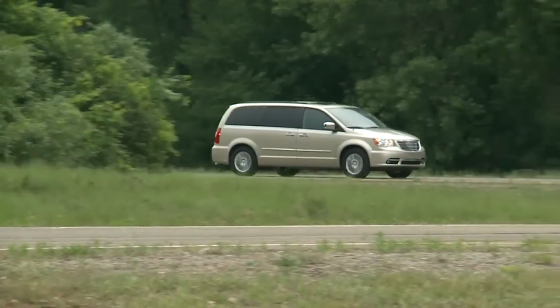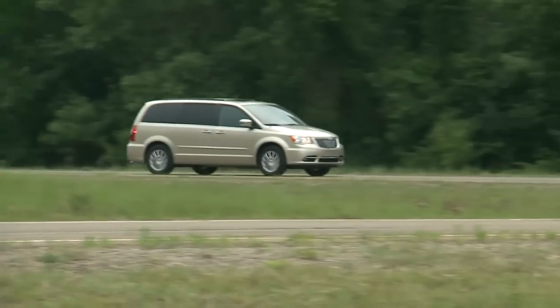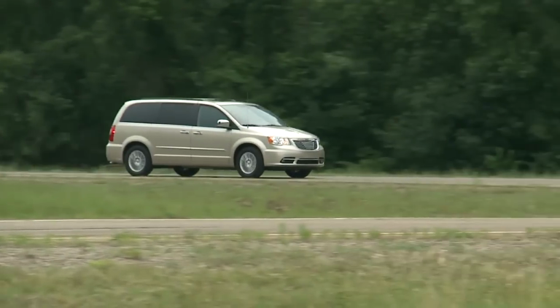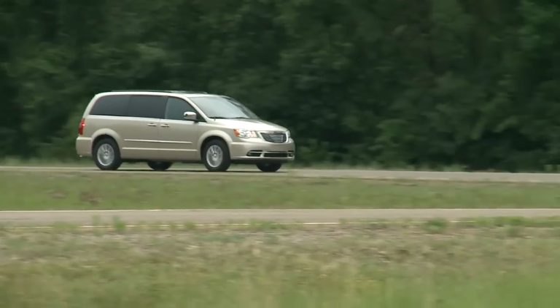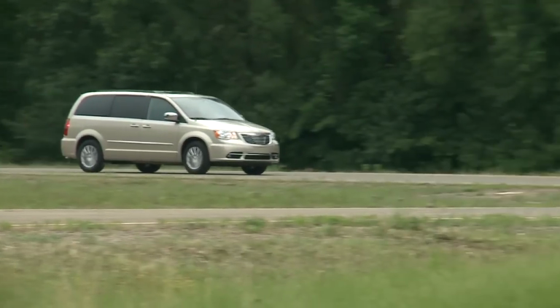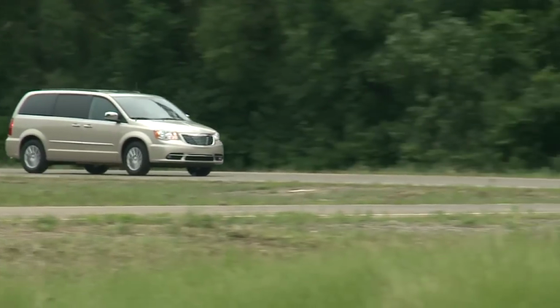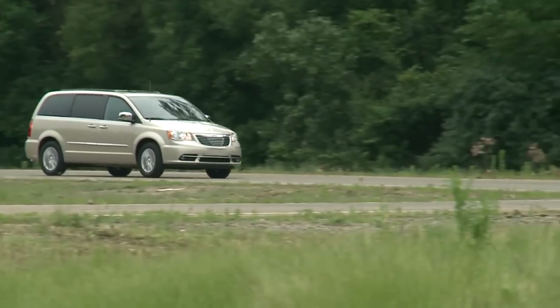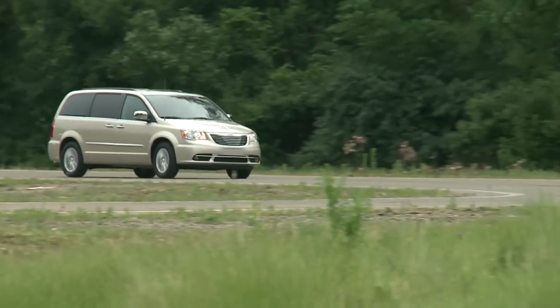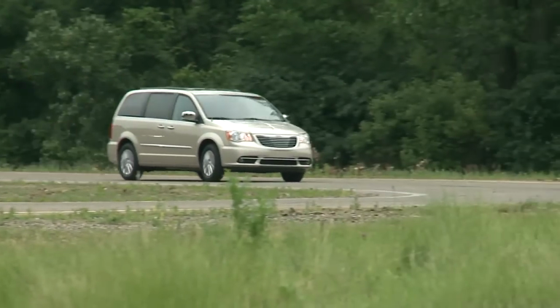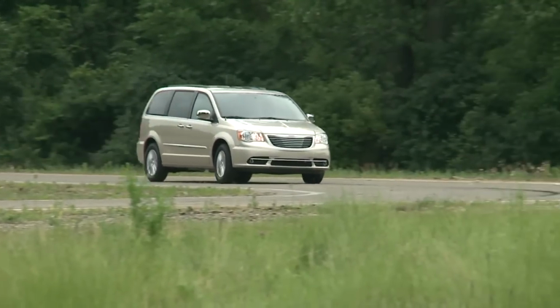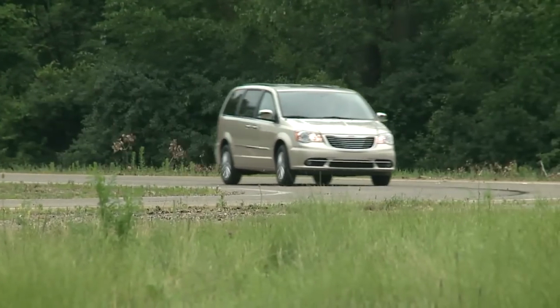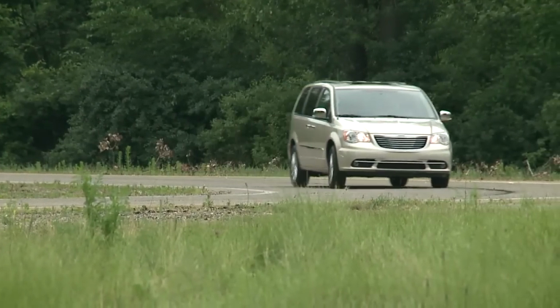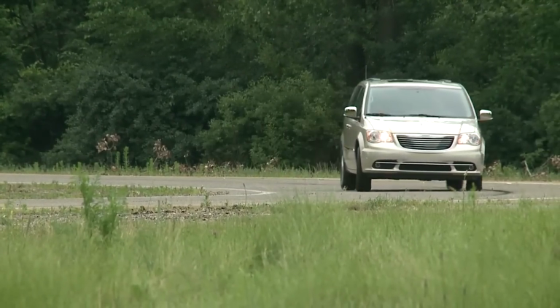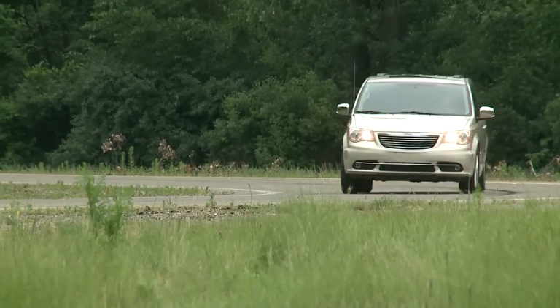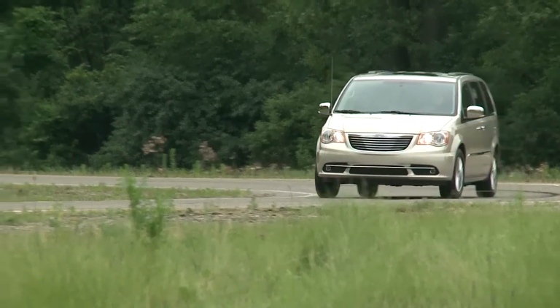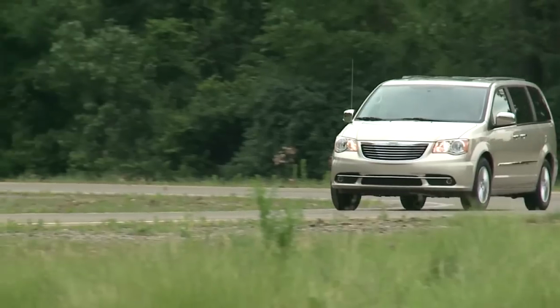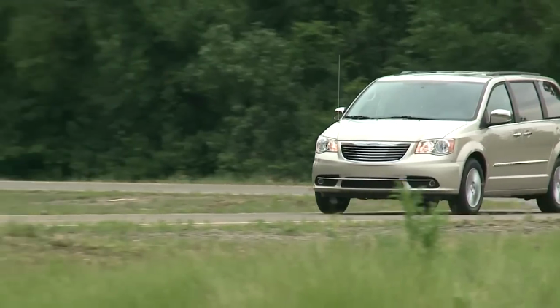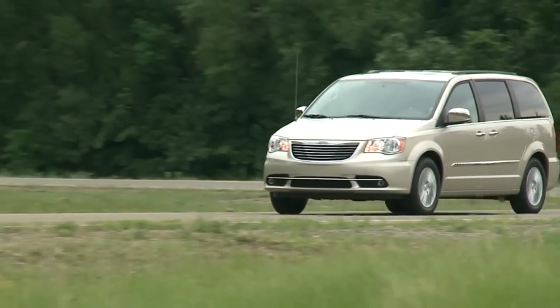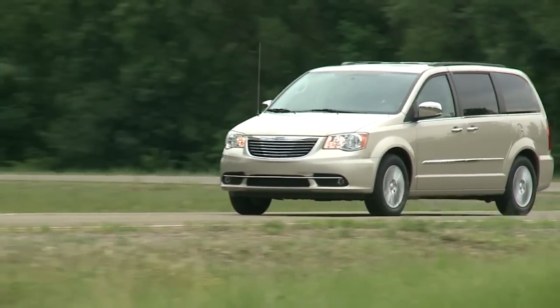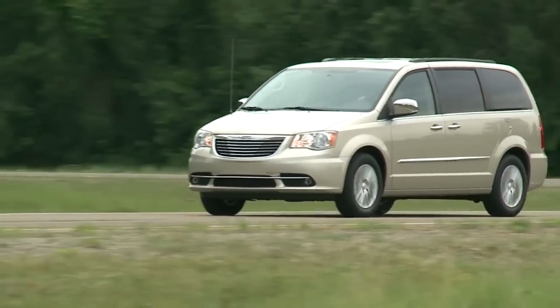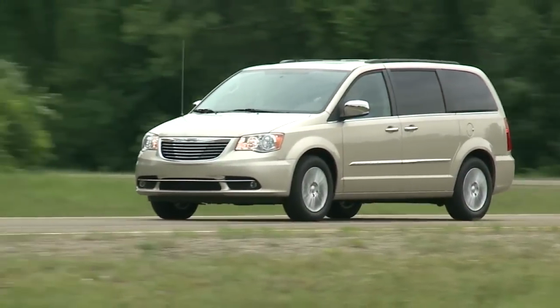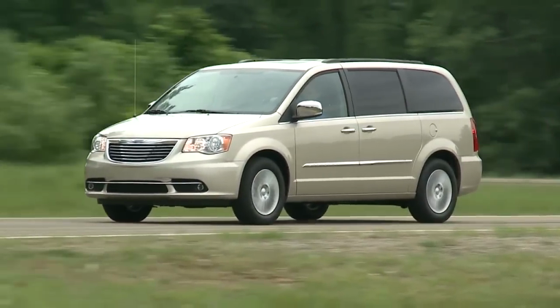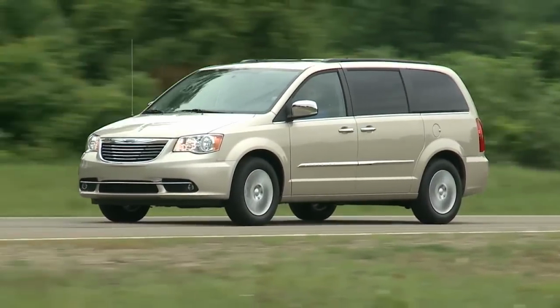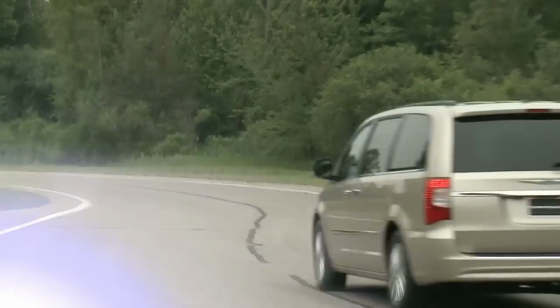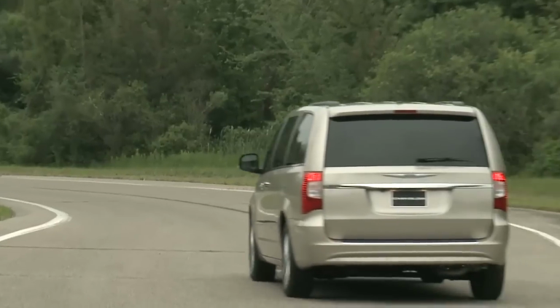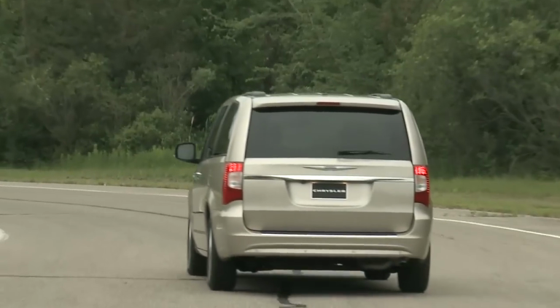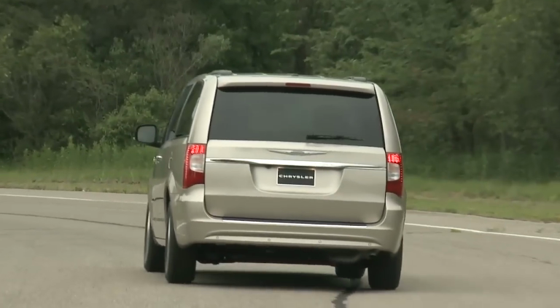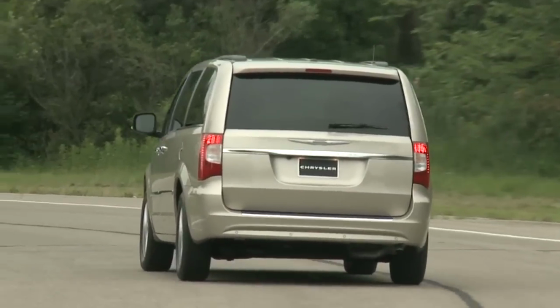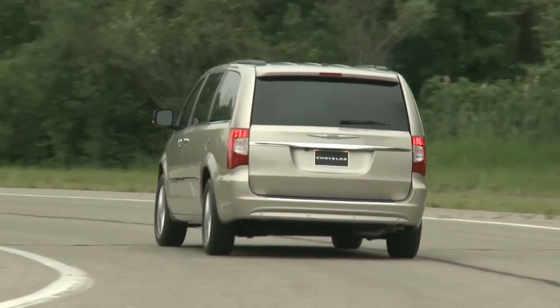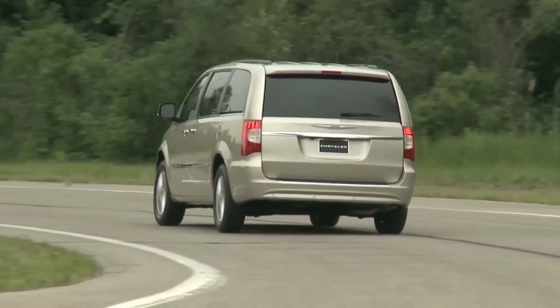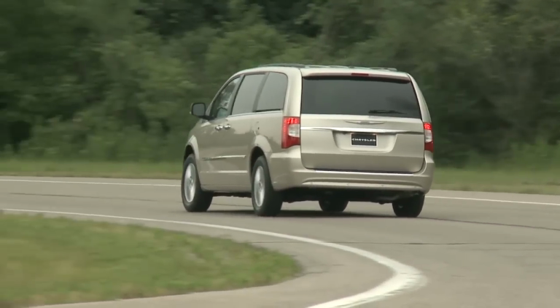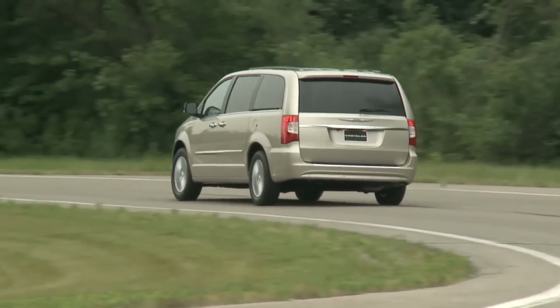The current Town & Country has been around since the 2008 model year and was restyled in 2011. It's handsome, with a boxy body lightened up with bright trim and a chrome grille. The Town & Country's upright, classy shape provides terrific visibility.